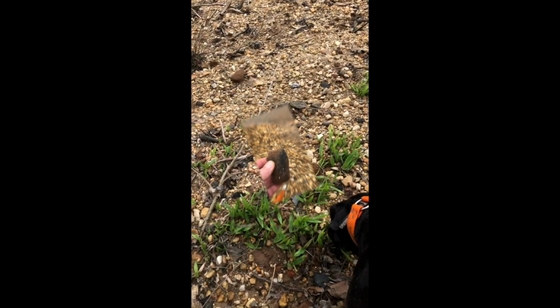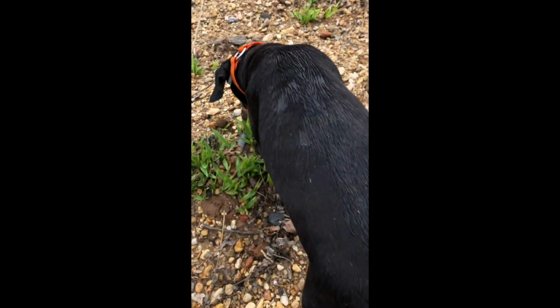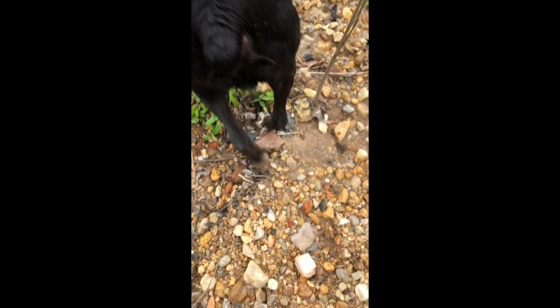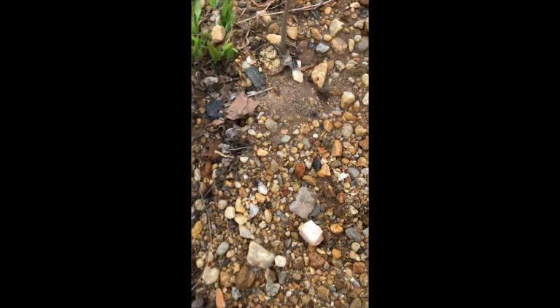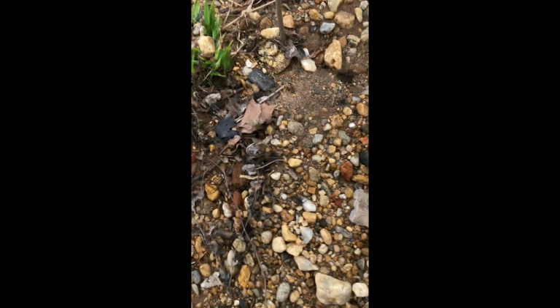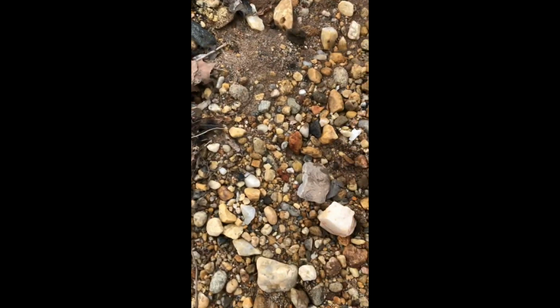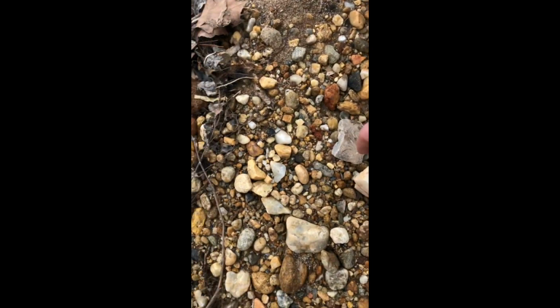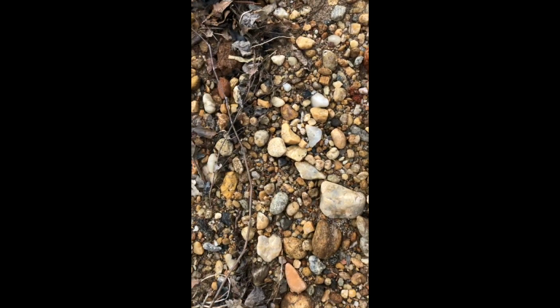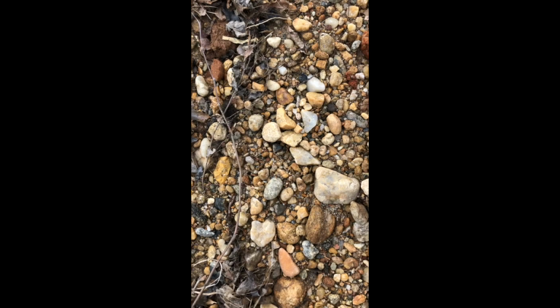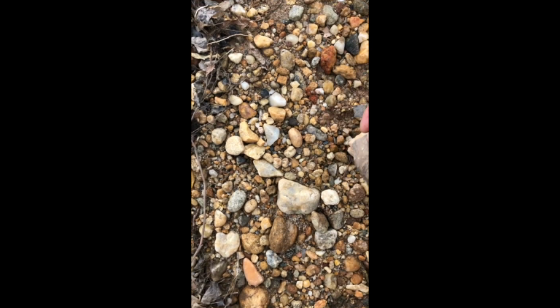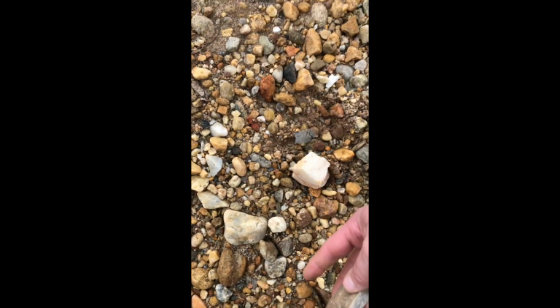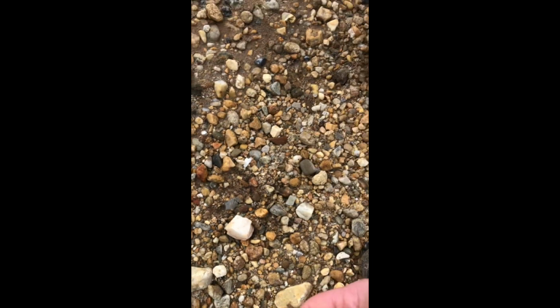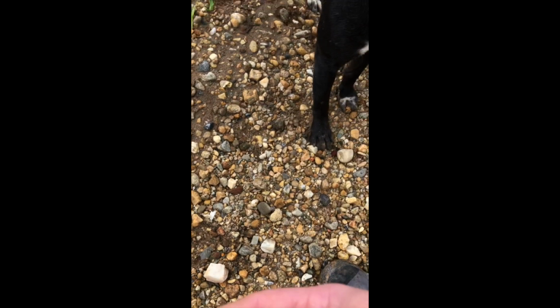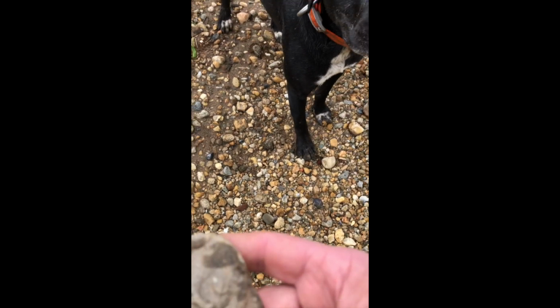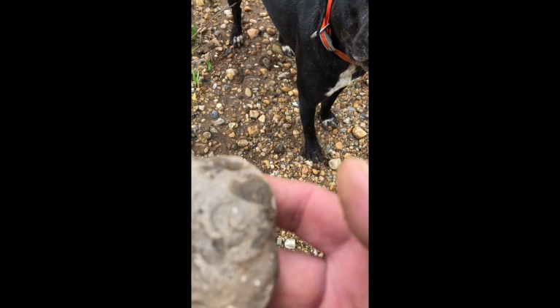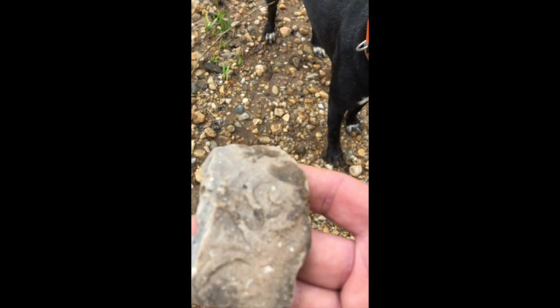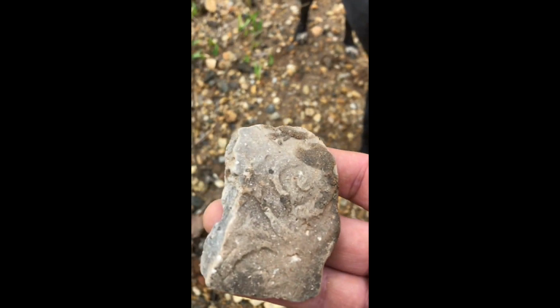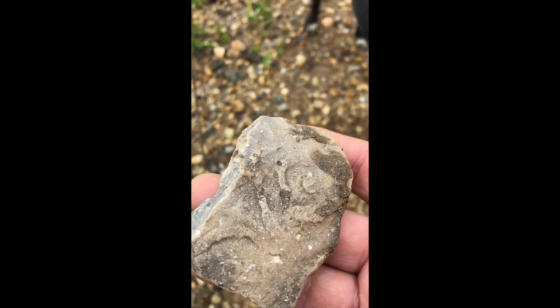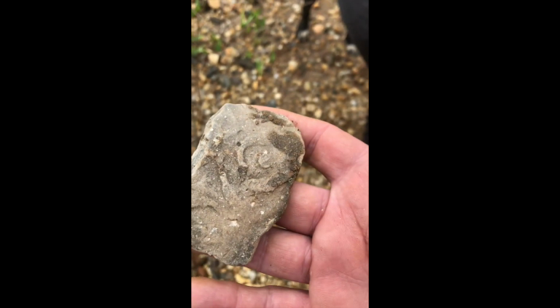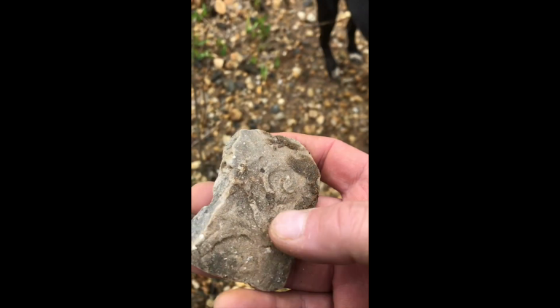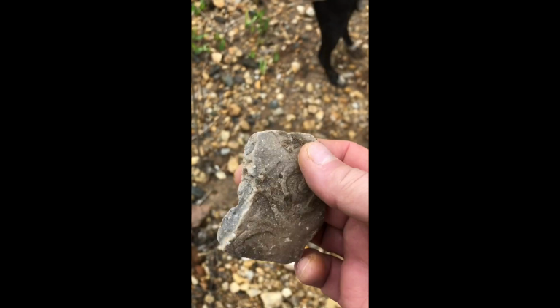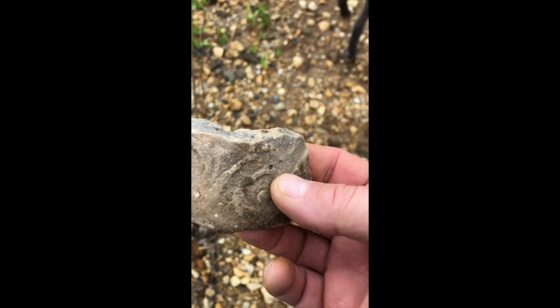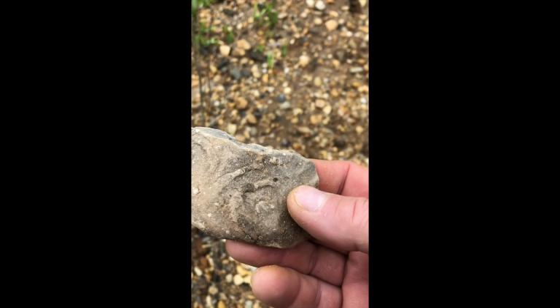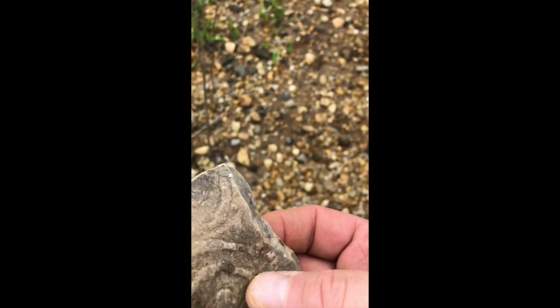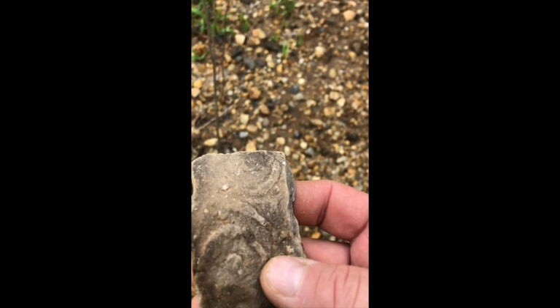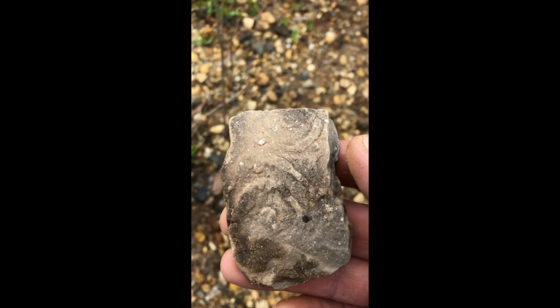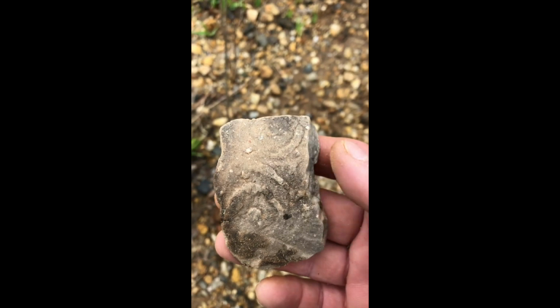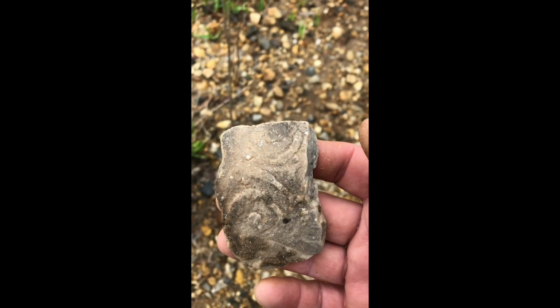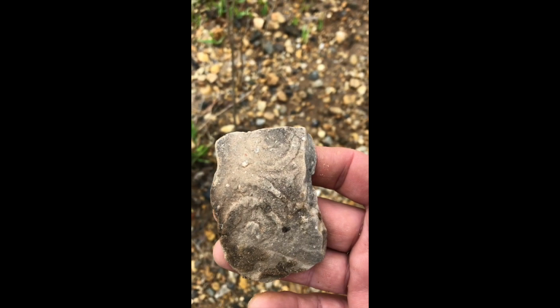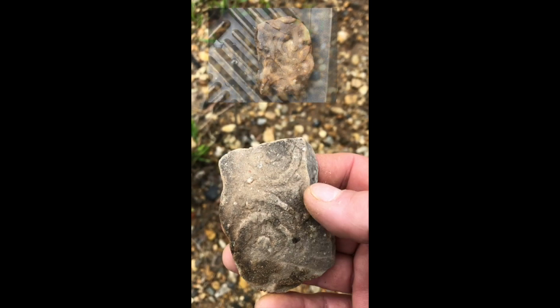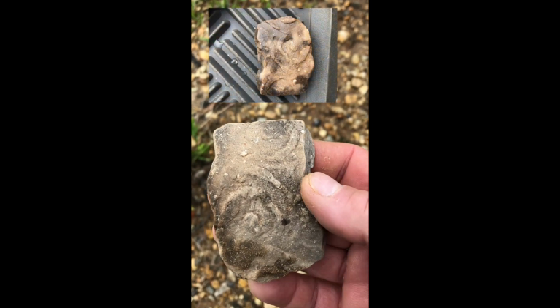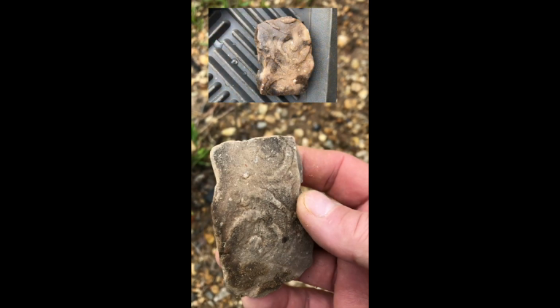Bam, stepped right on this piece. Hey, stop shaking — look at that. It's dry up here in the middle of this little island.